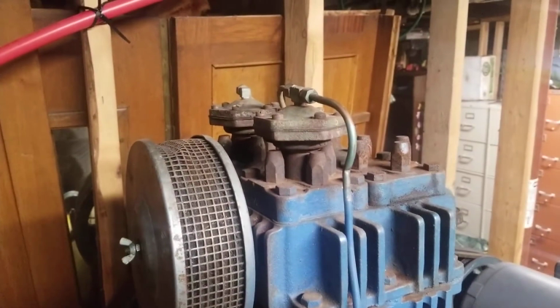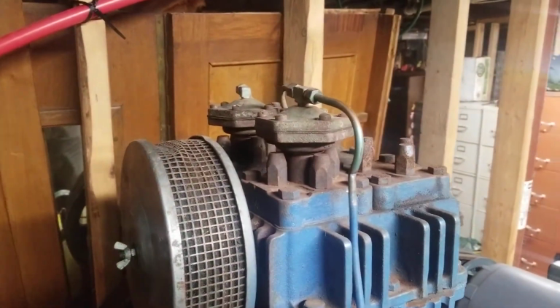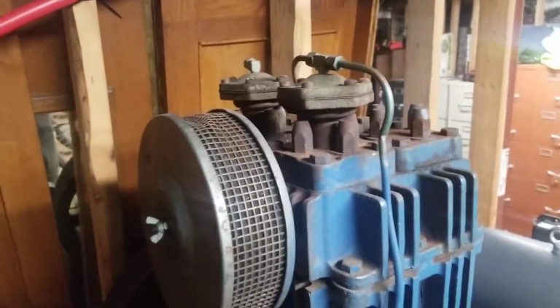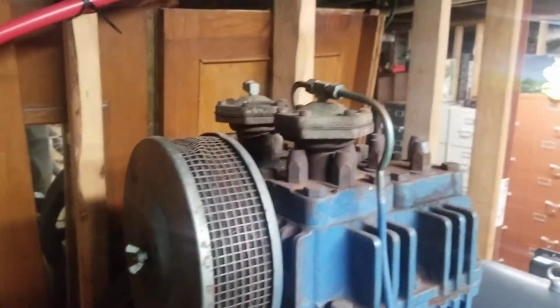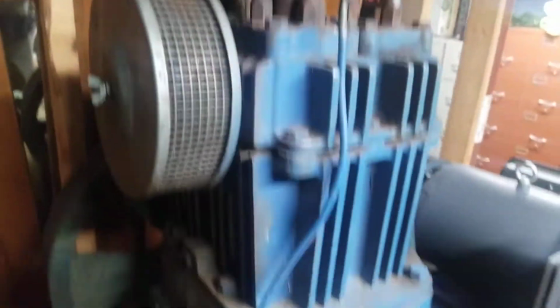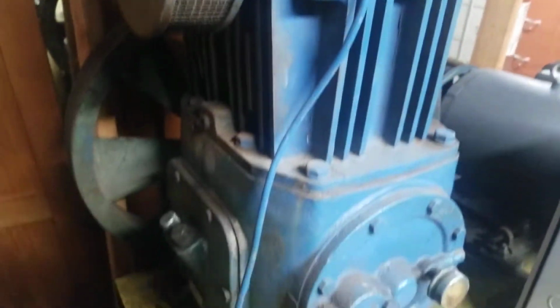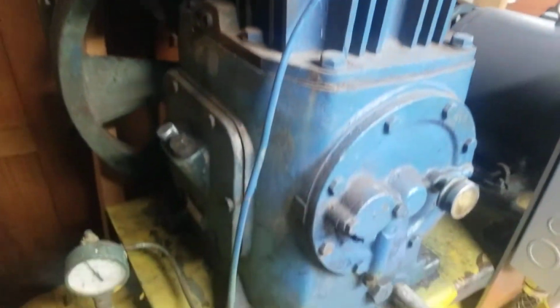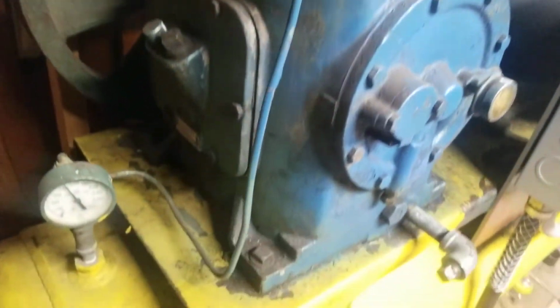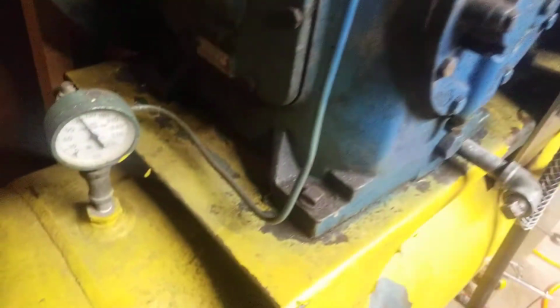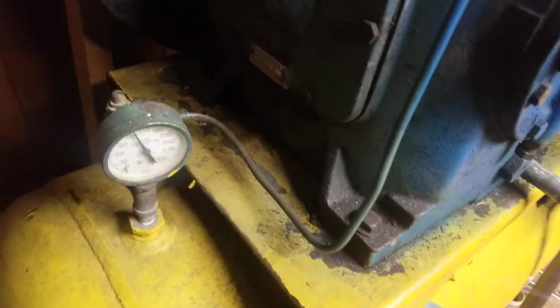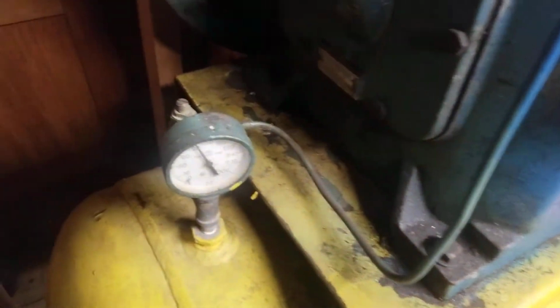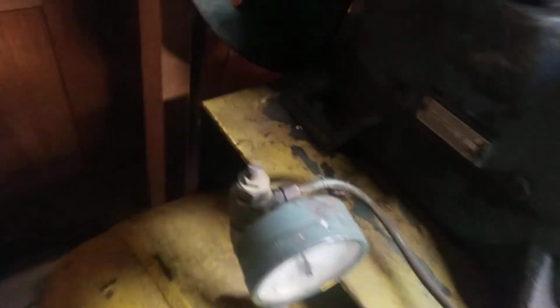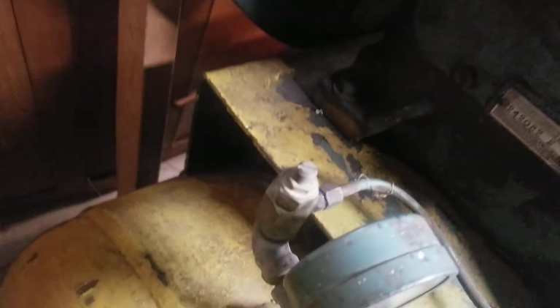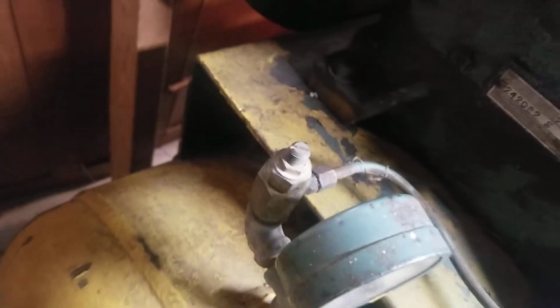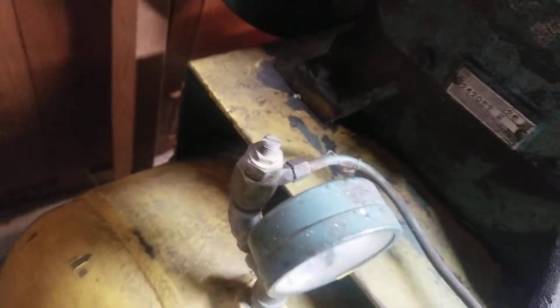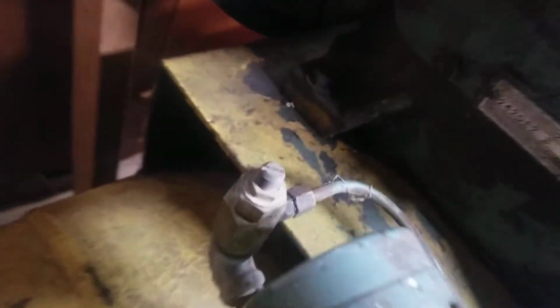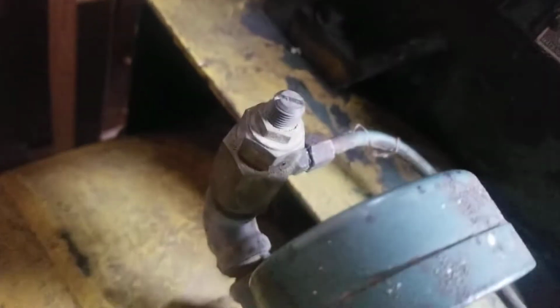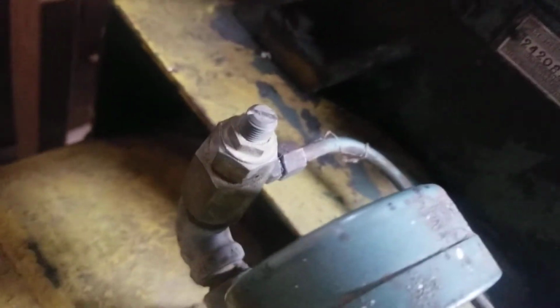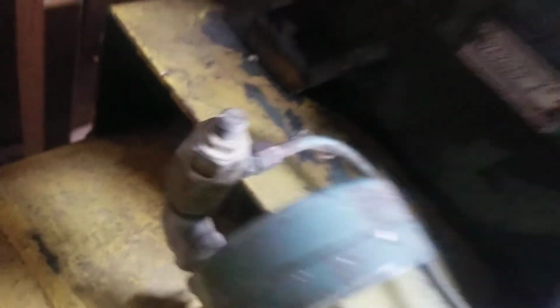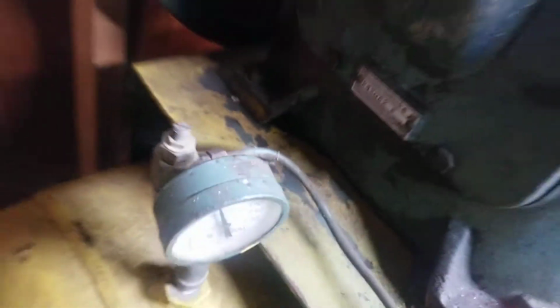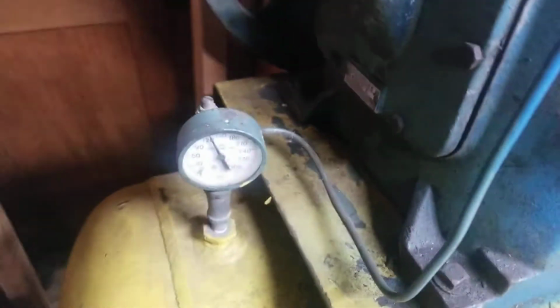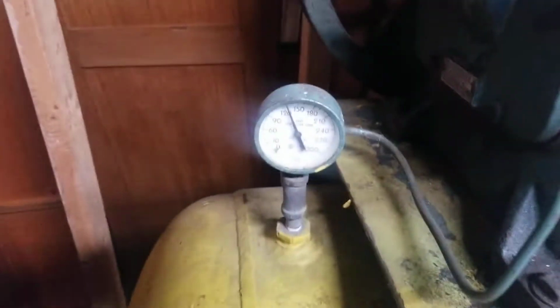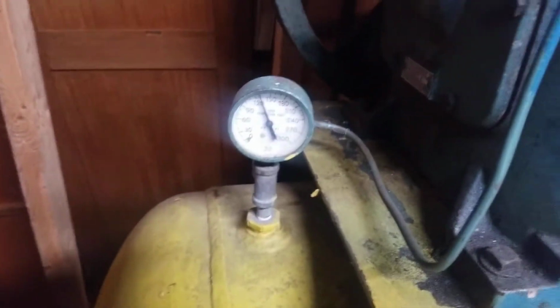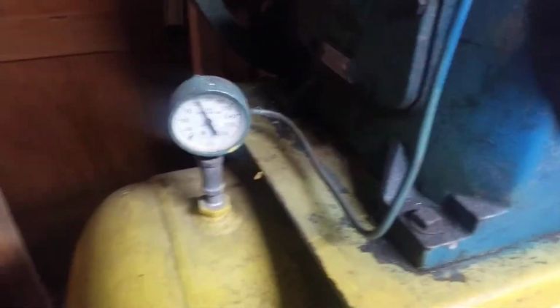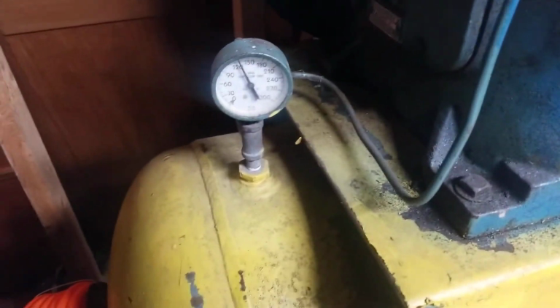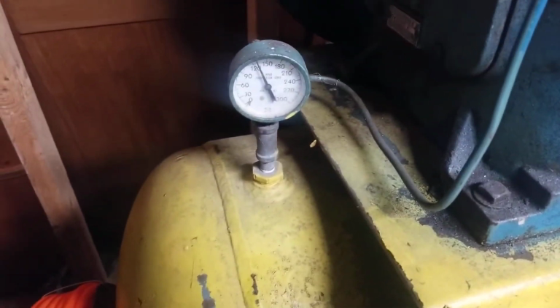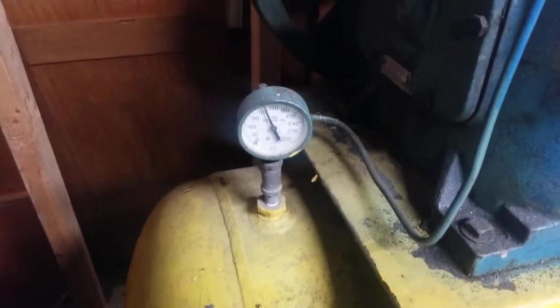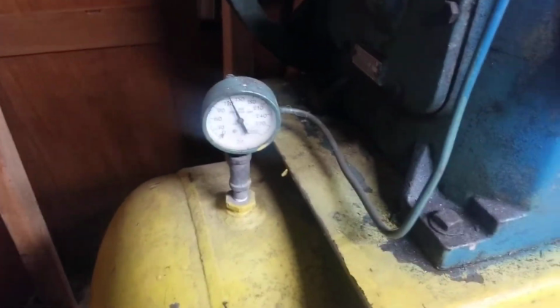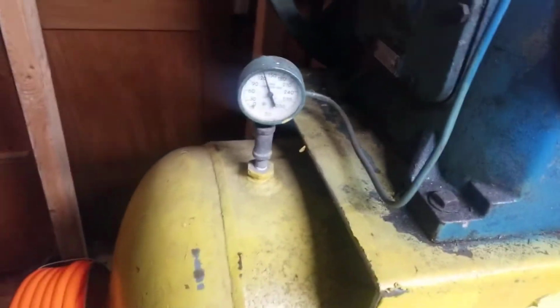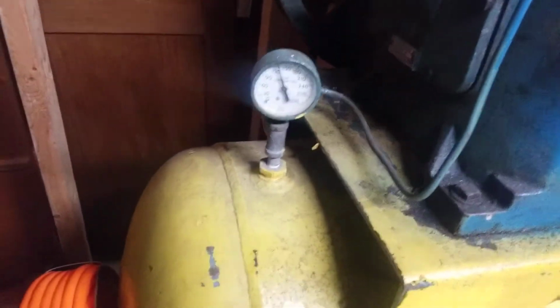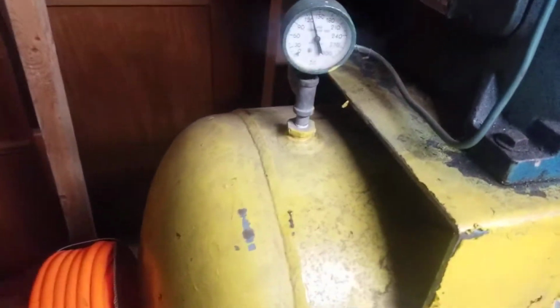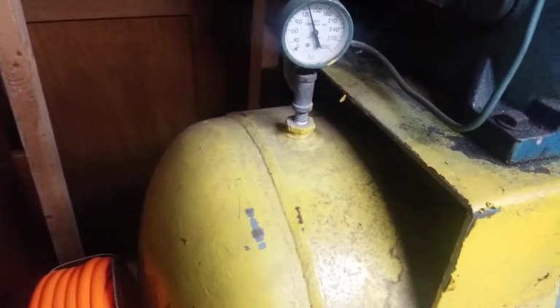There's the unloaders, and it goes down to the pressure tank. There's an adjustment. The pressure switch cuts out at 130.